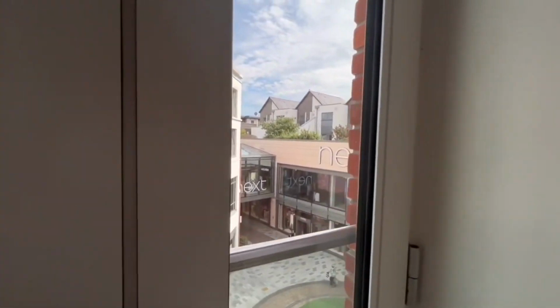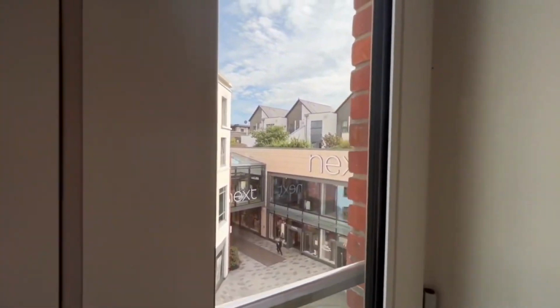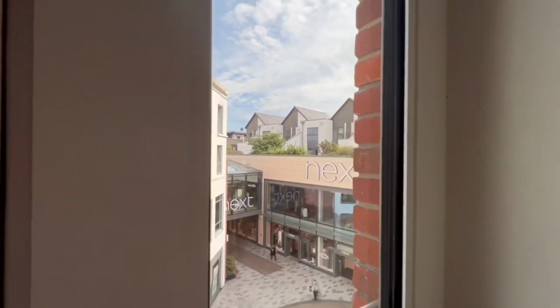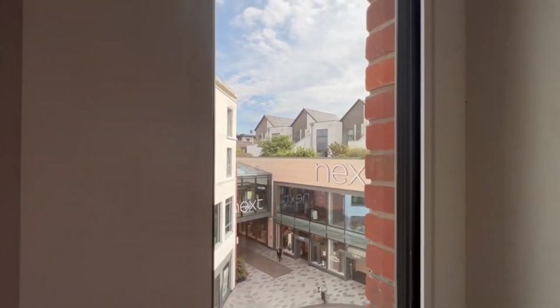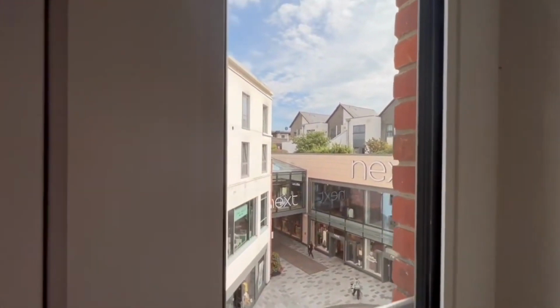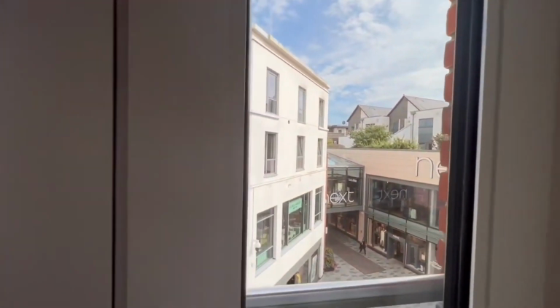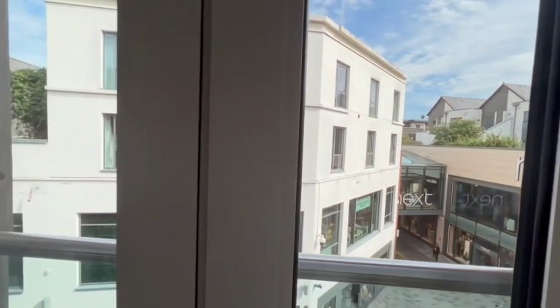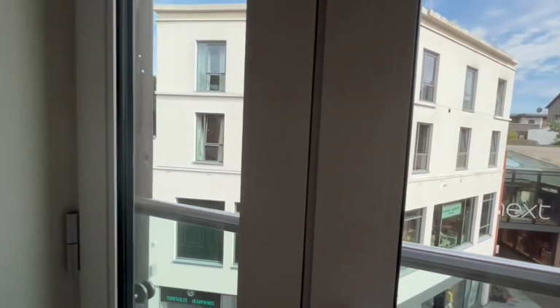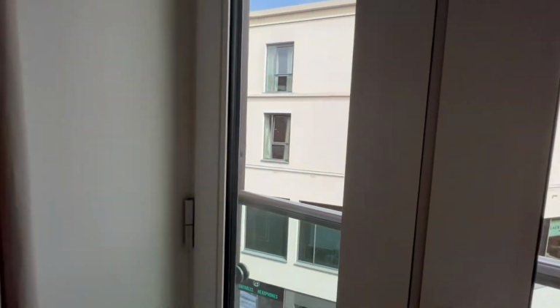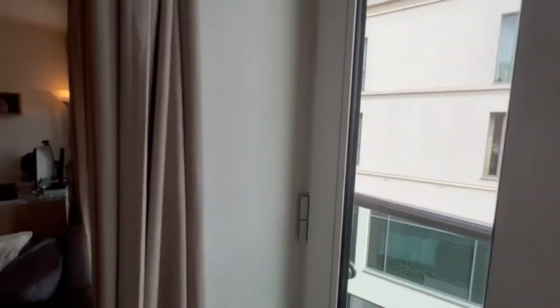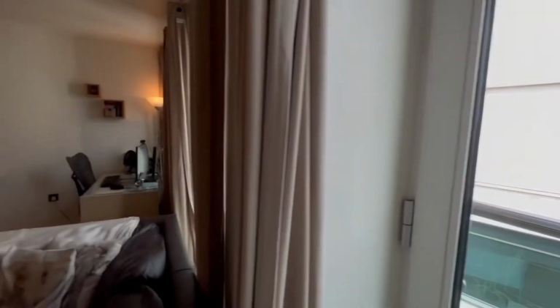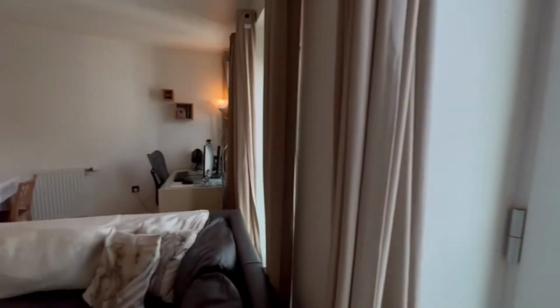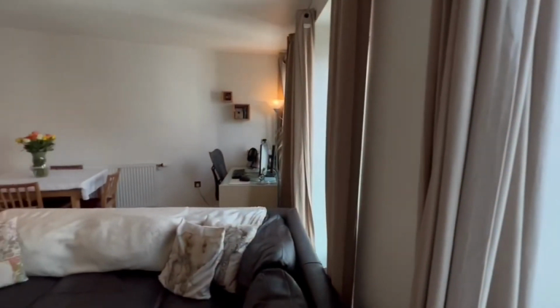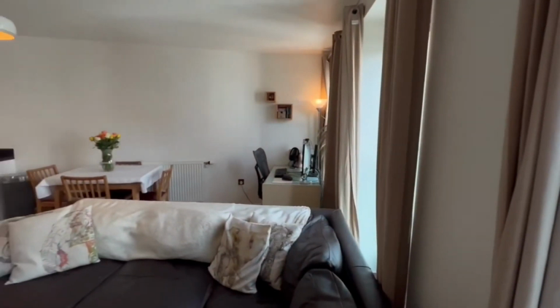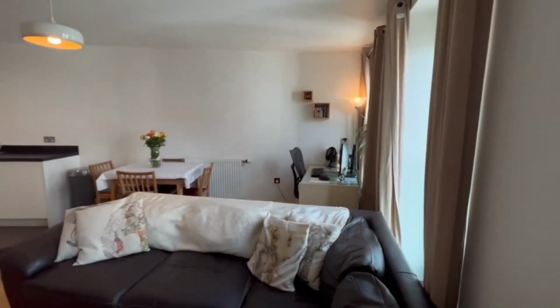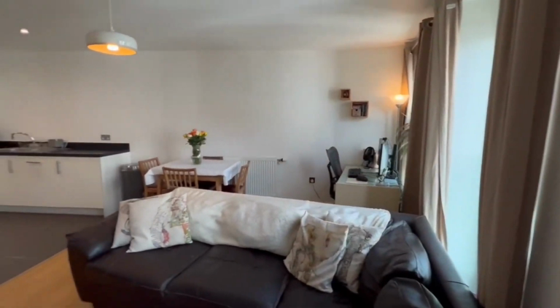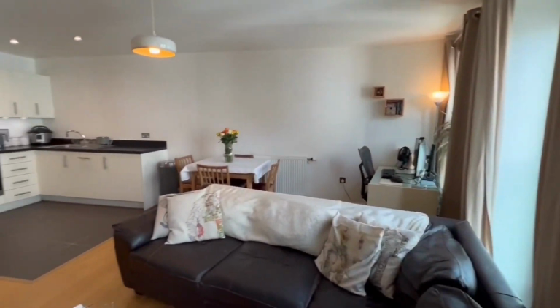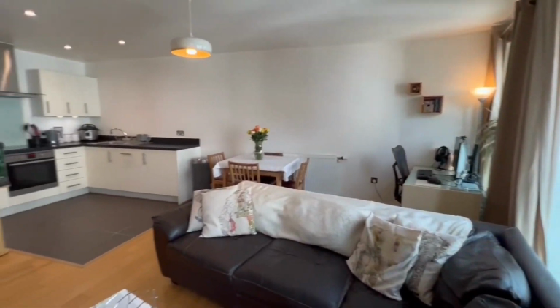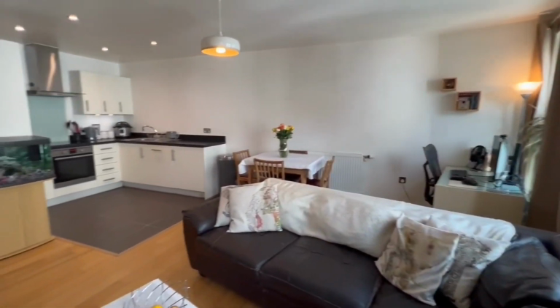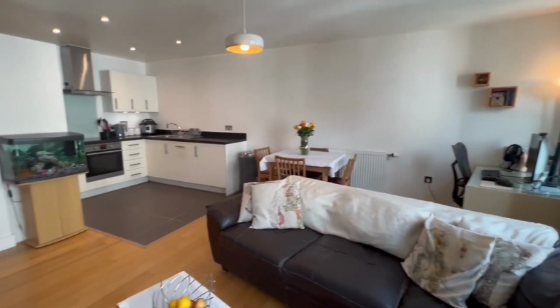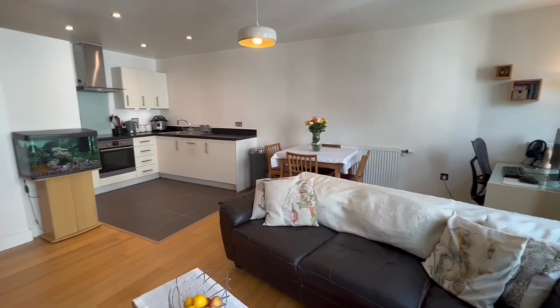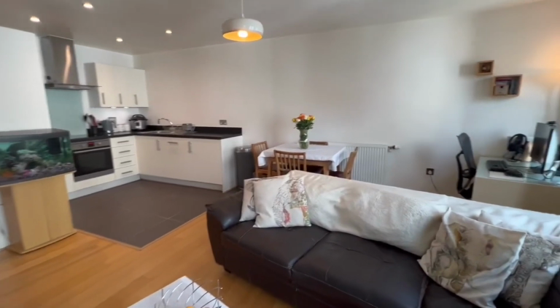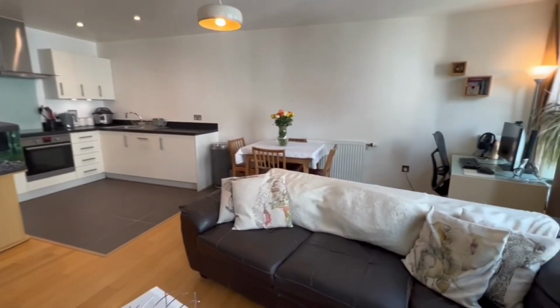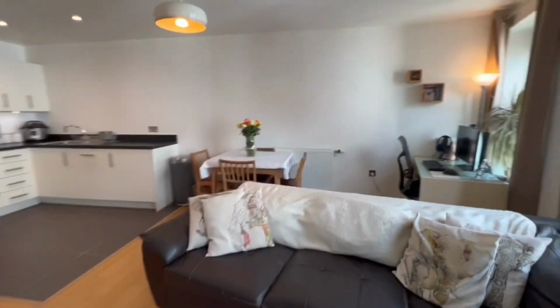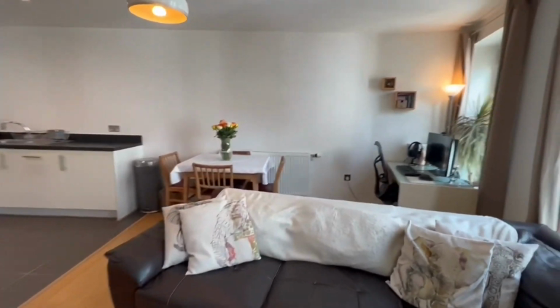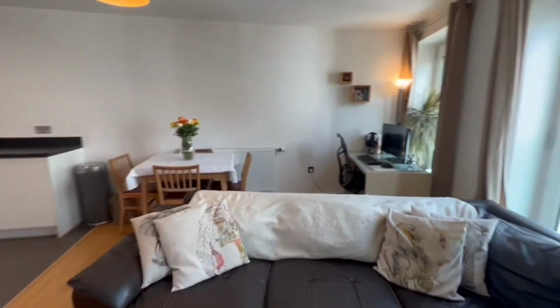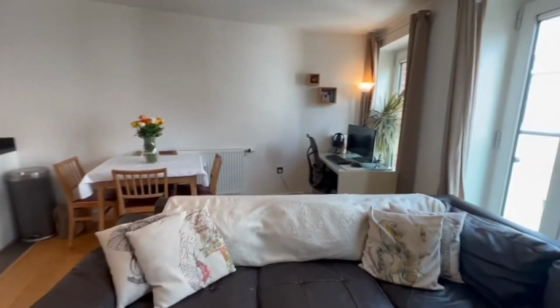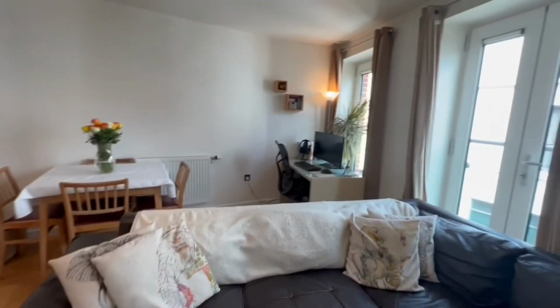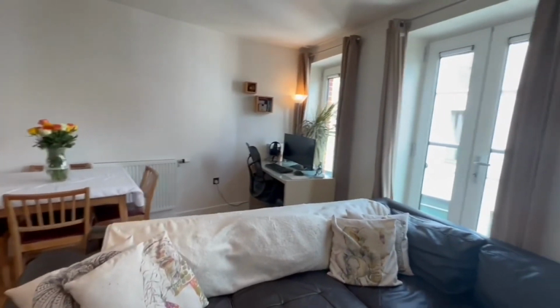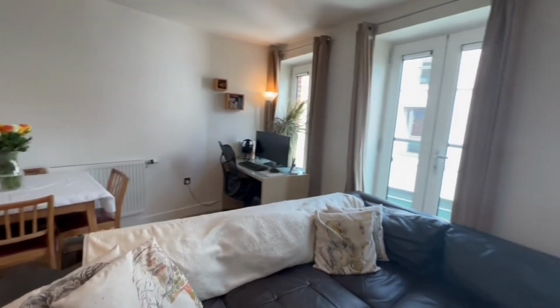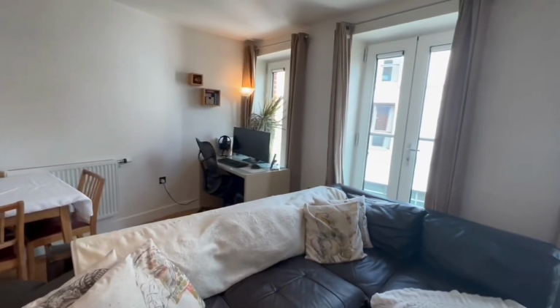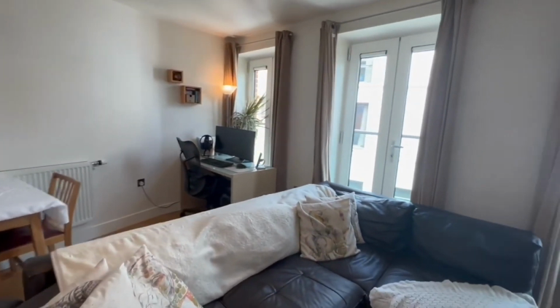The property is conveniently located within walking distance to all the amenities Newbury has to offer, including Newbury train station, which has a direct link into London Paddington.